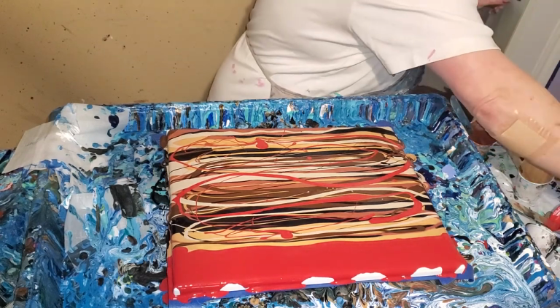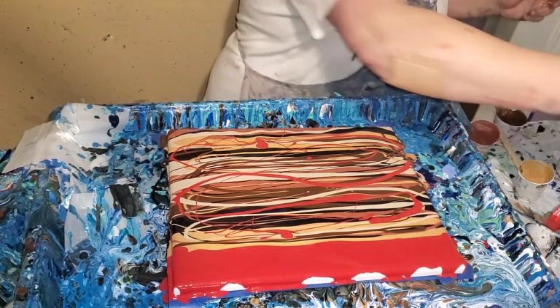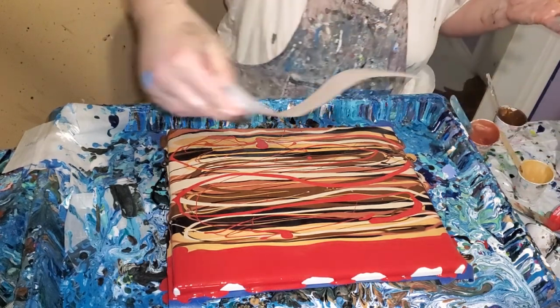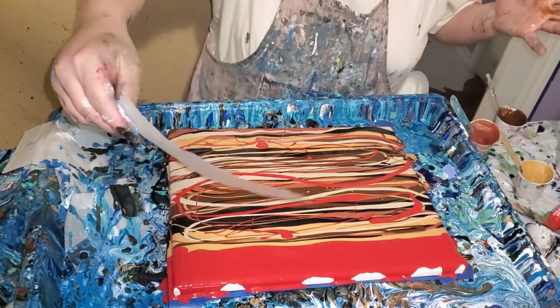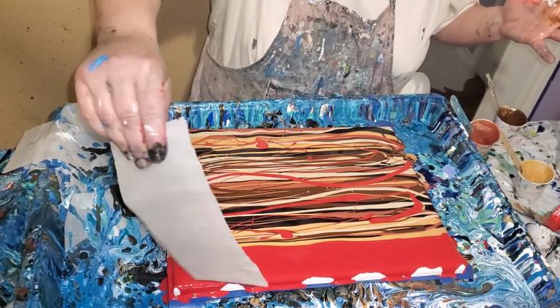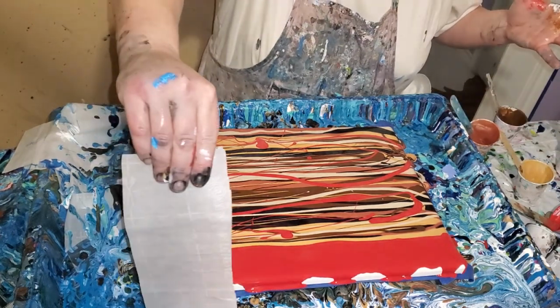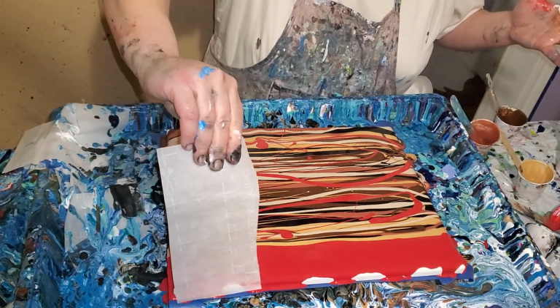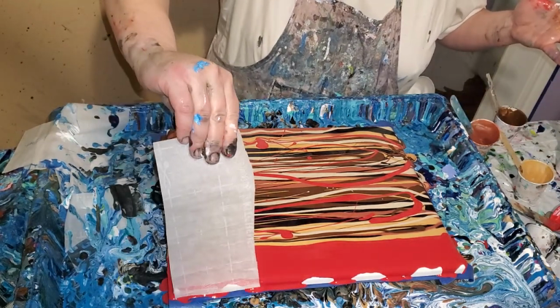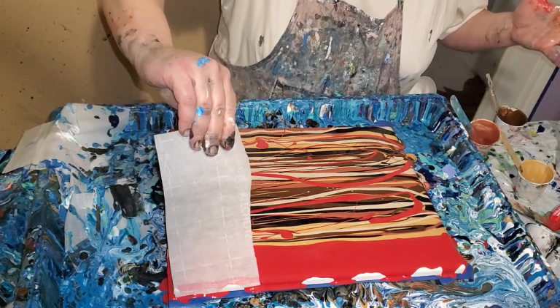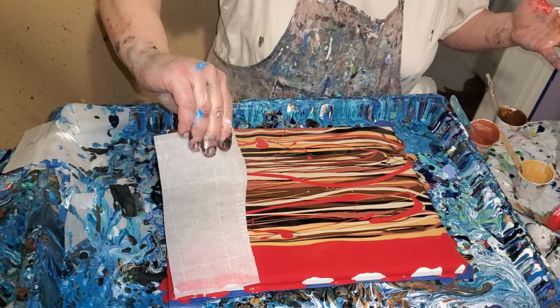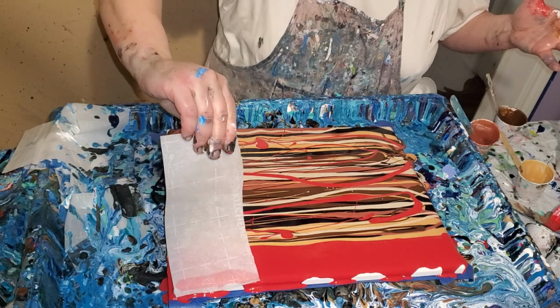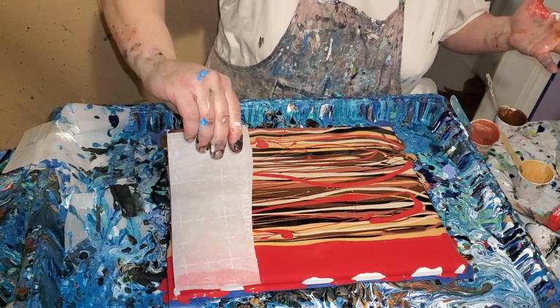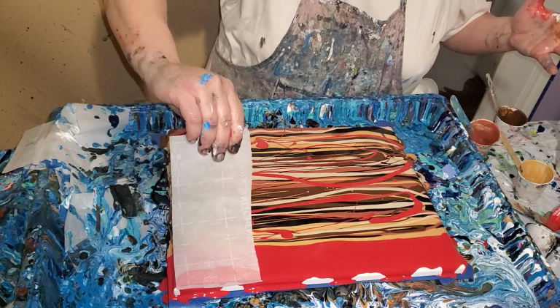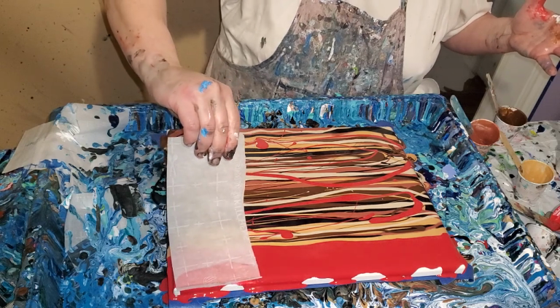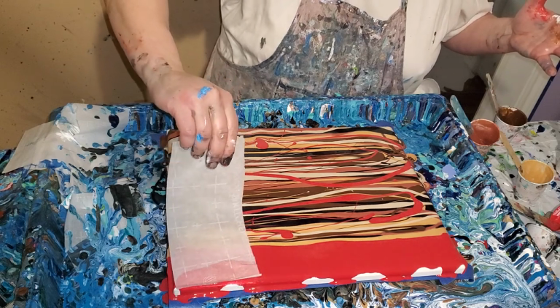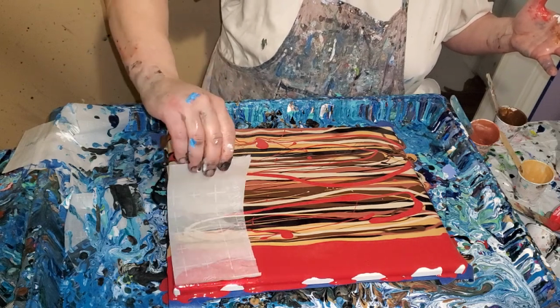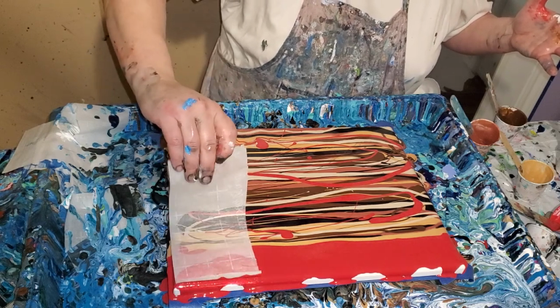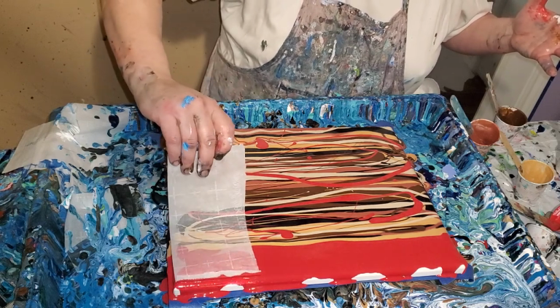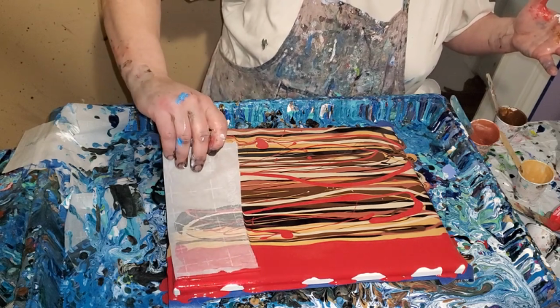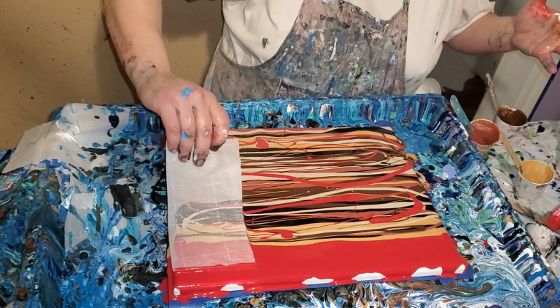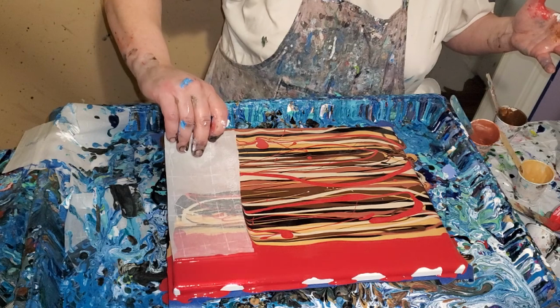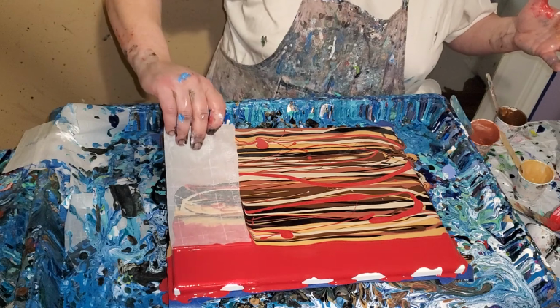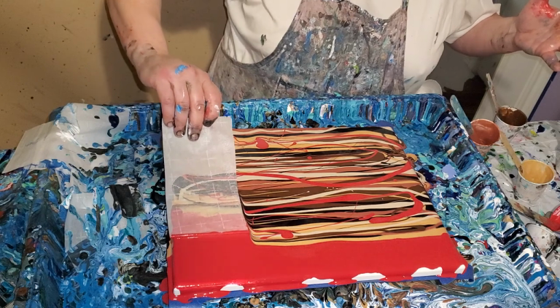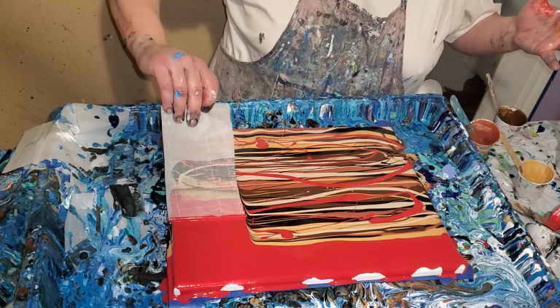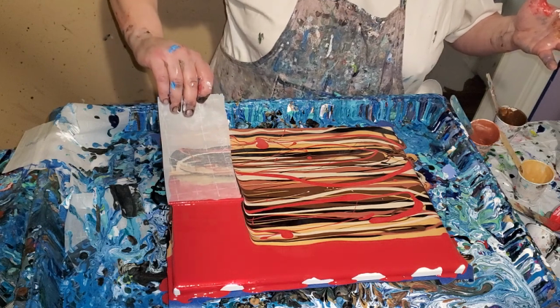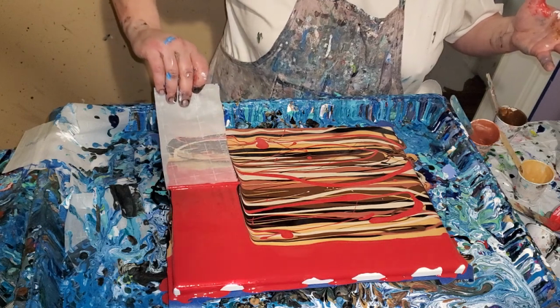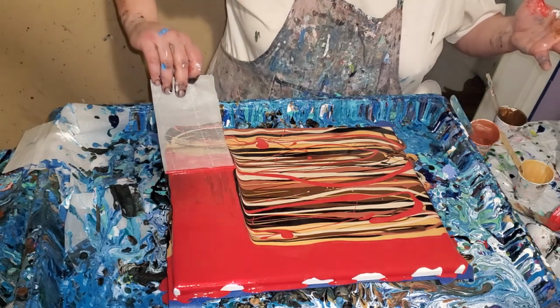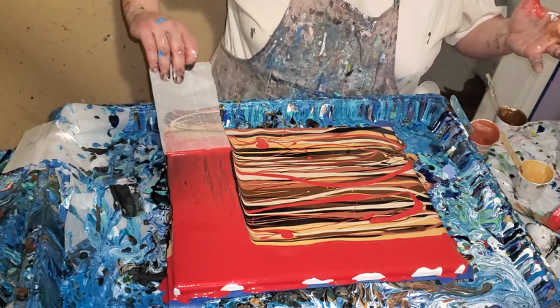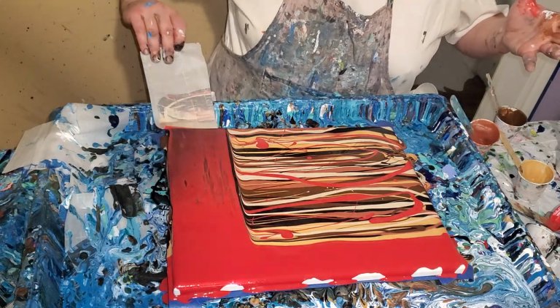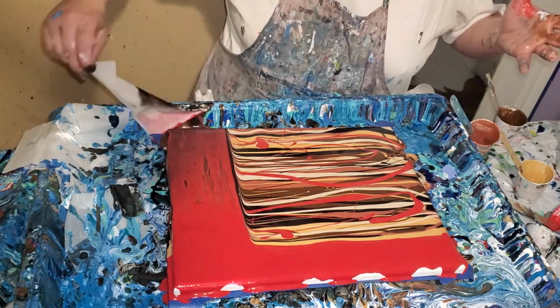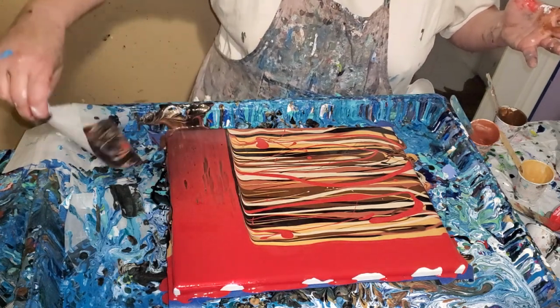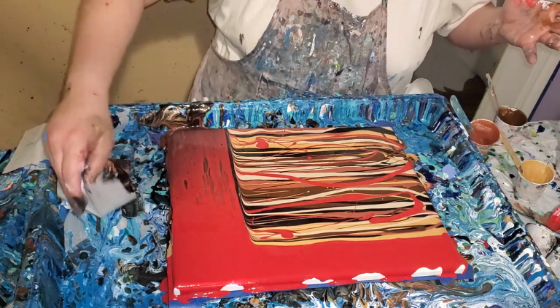Now this is my parchment paper, my favorite swiping tool in the world. If you've been watching any of my videos, I've been talking about it because I love it. Look at that — that's just perfect.